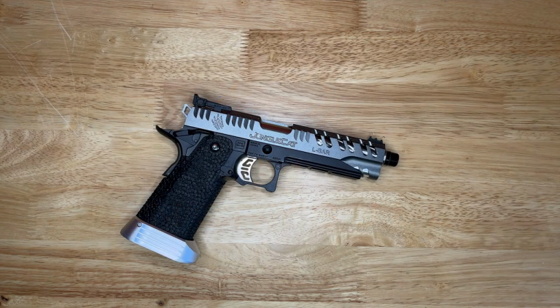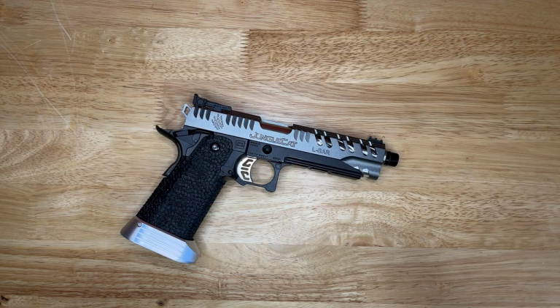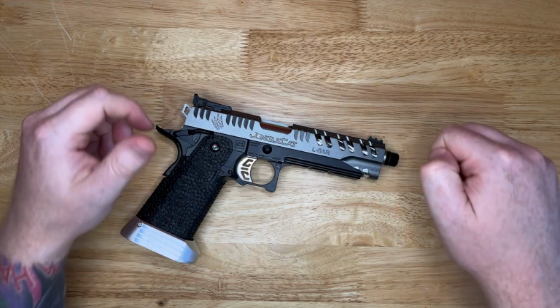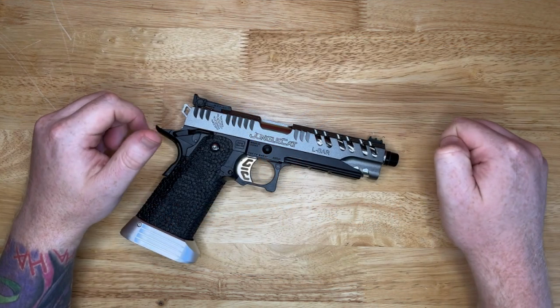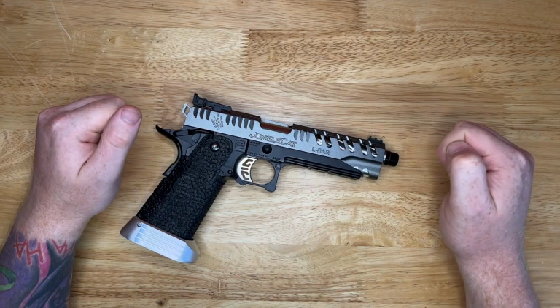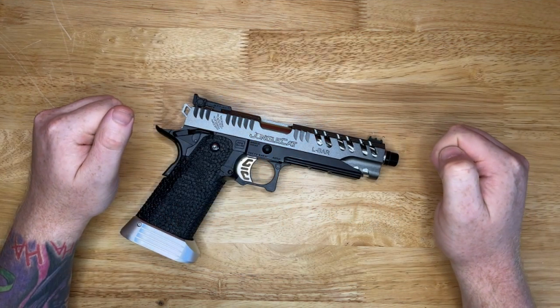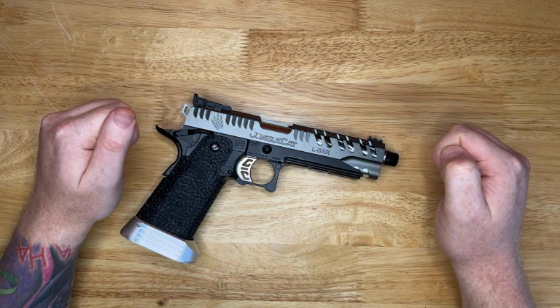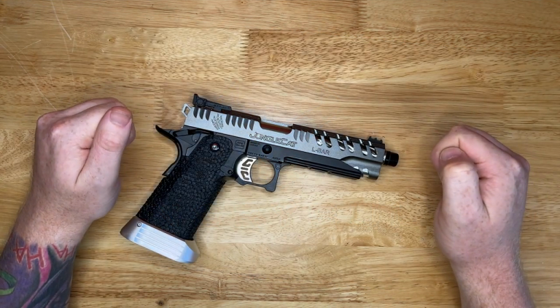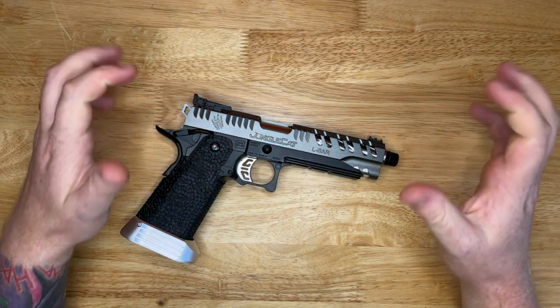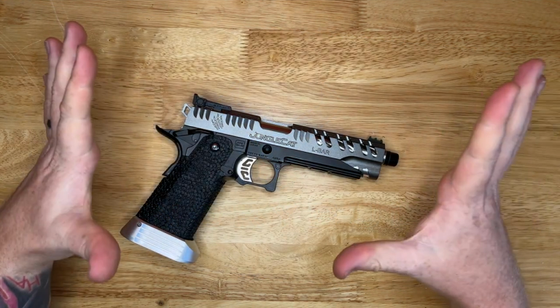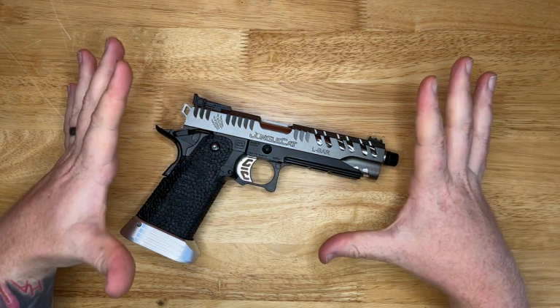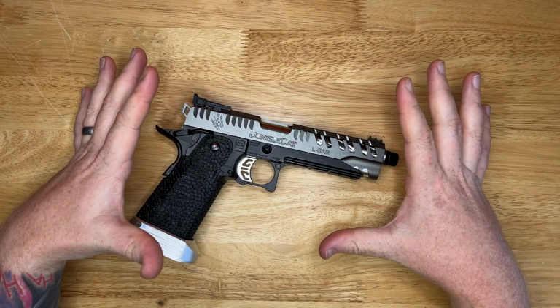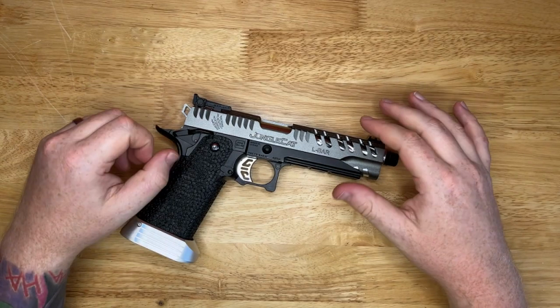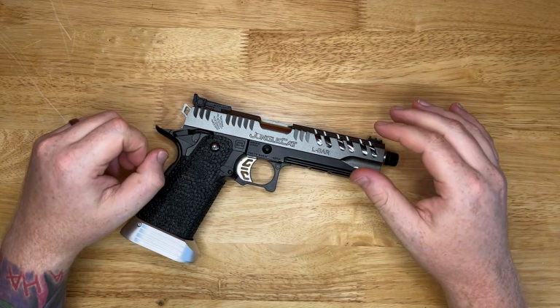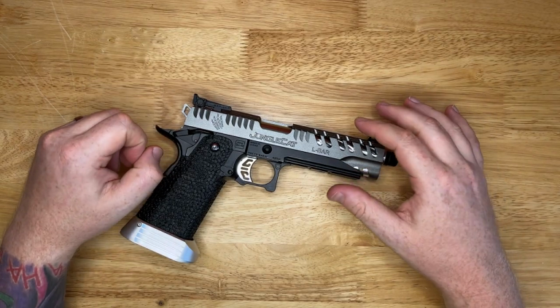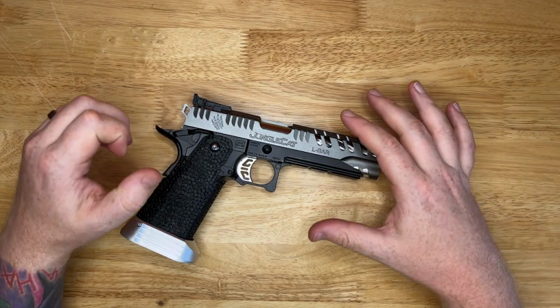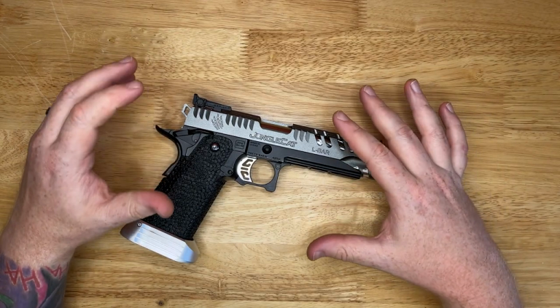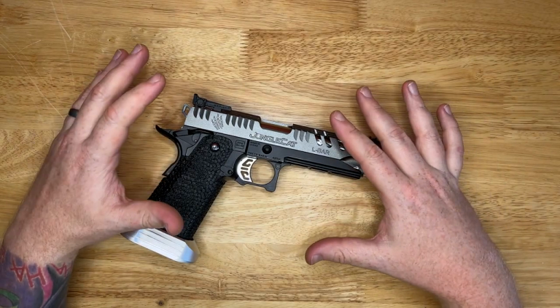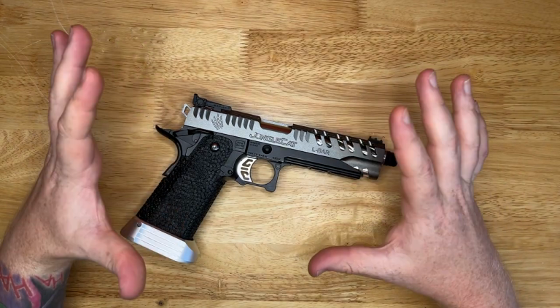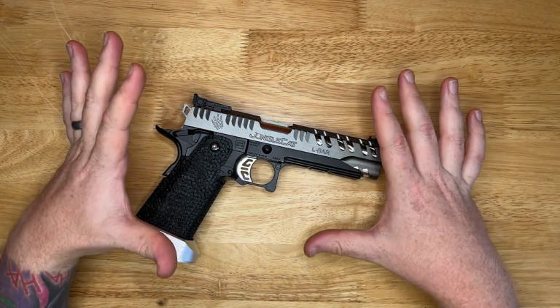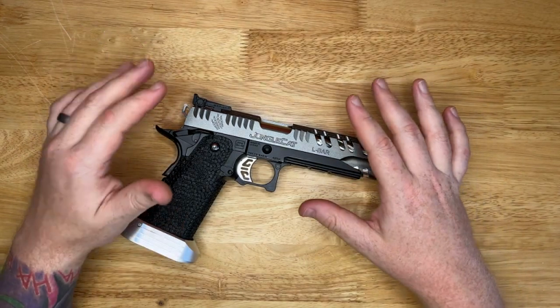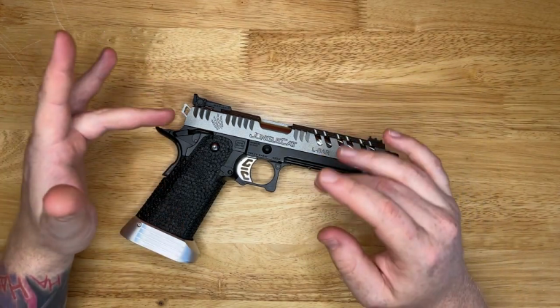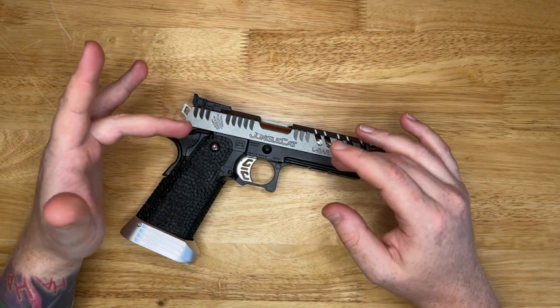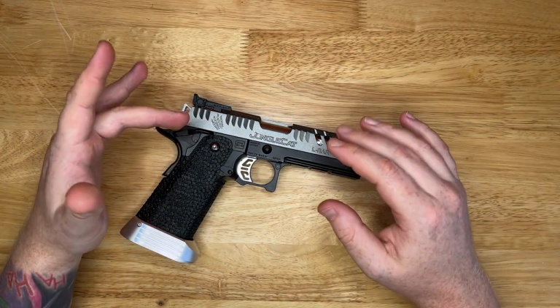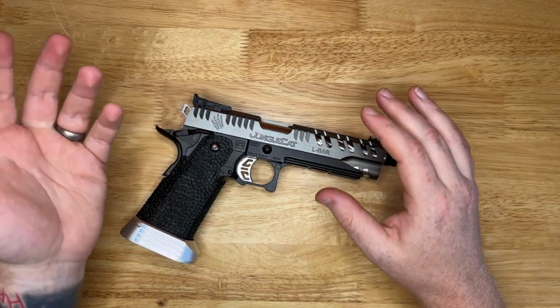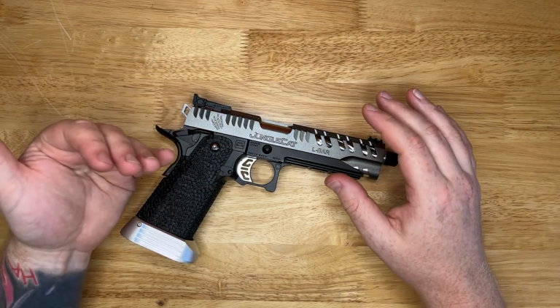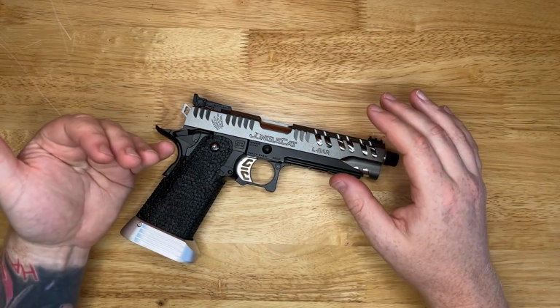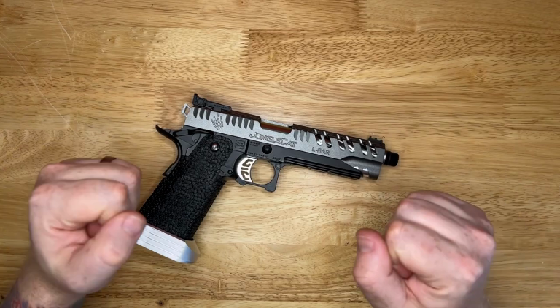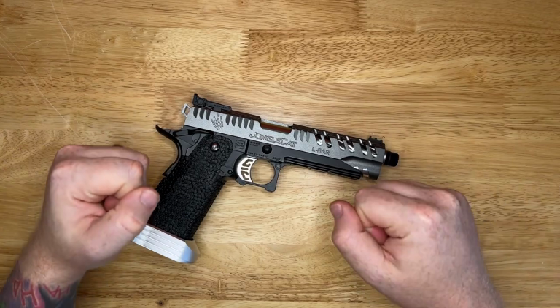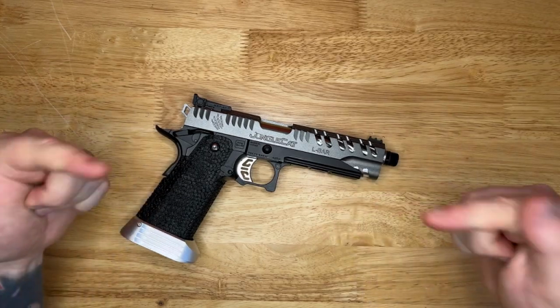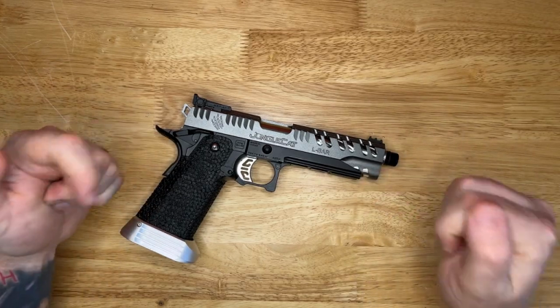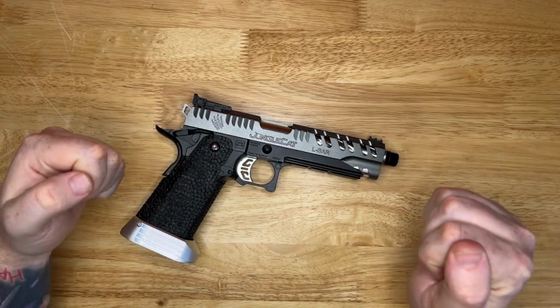Hey guys, welcome back to another High Capper video. In this video we're going to install an AIP hammer pad. We're going to have a quick look at what it does and how we fit it, so let's get cracking.